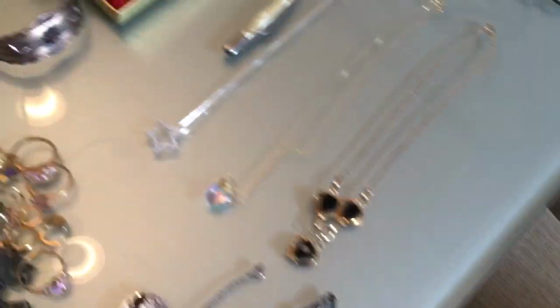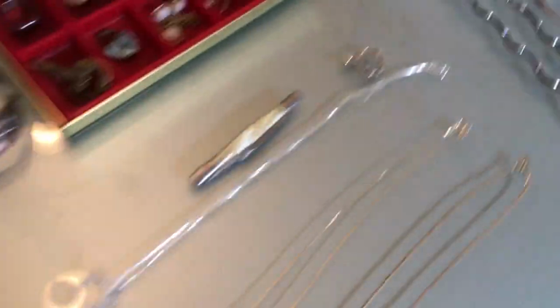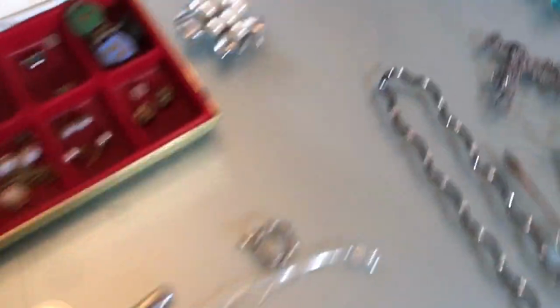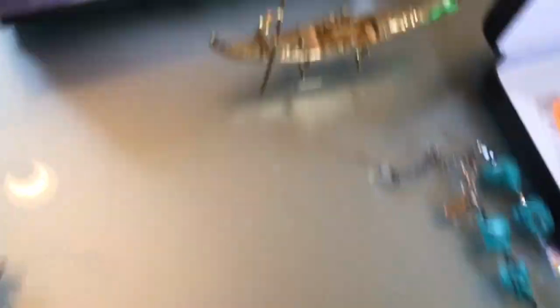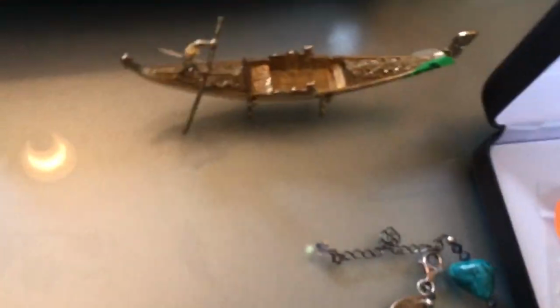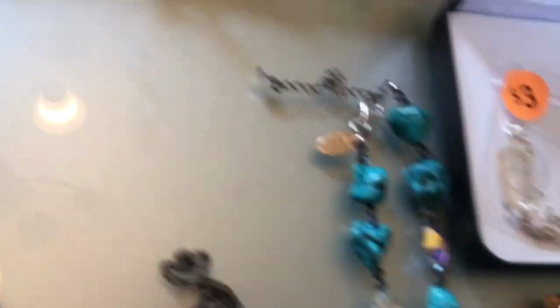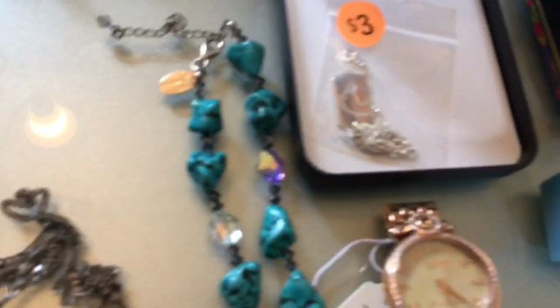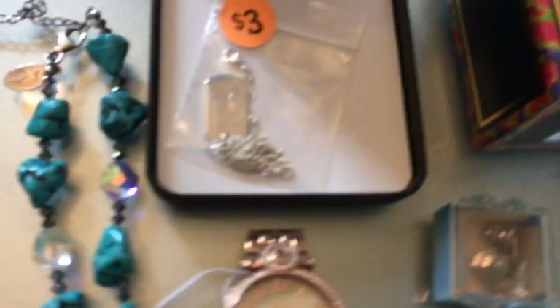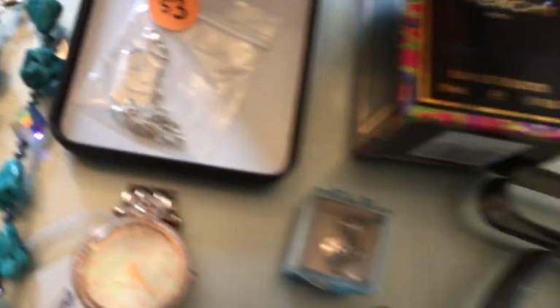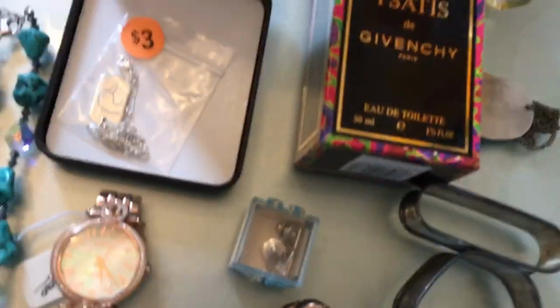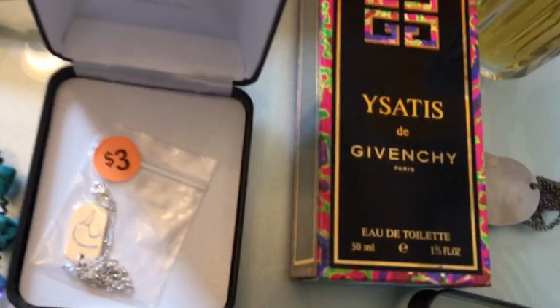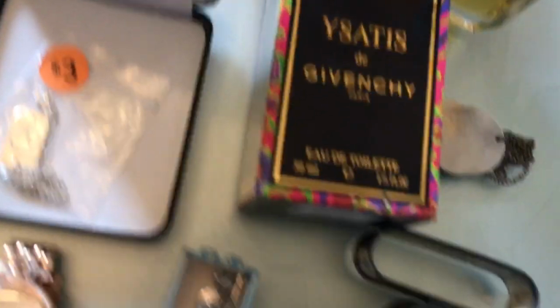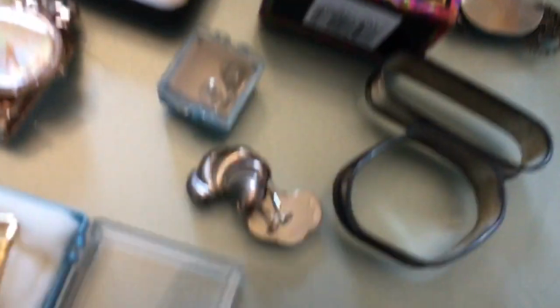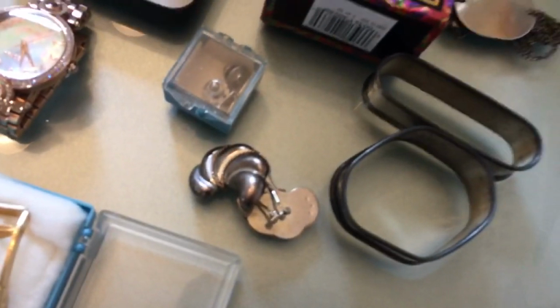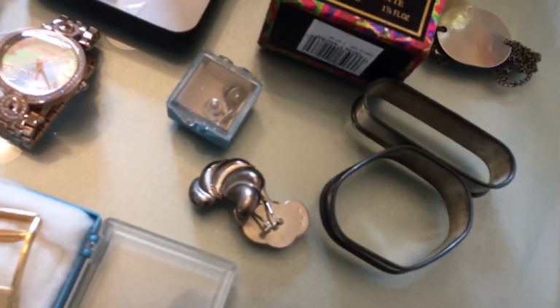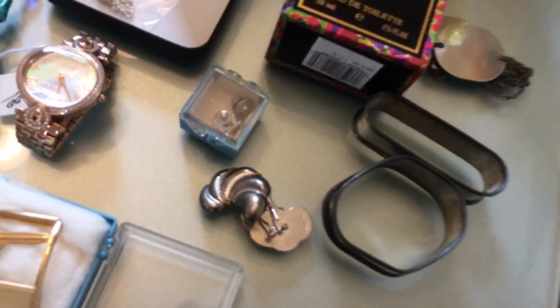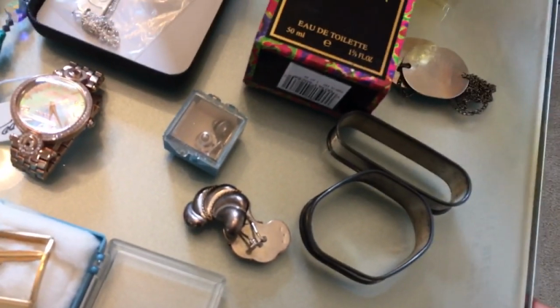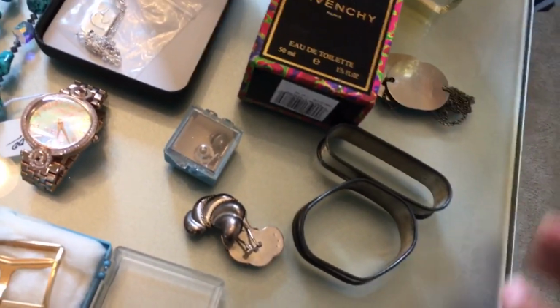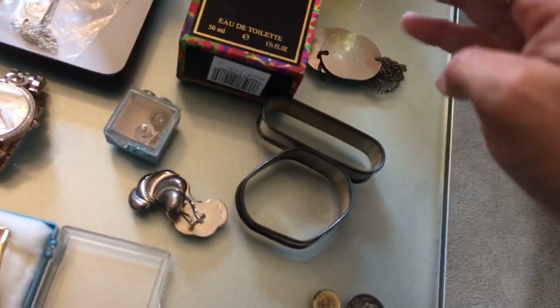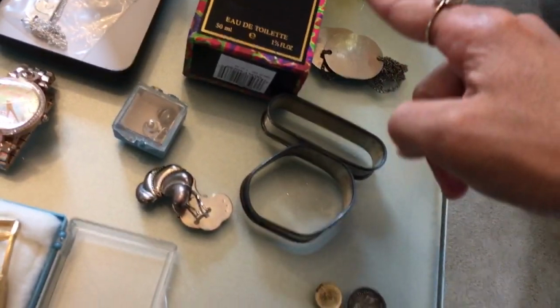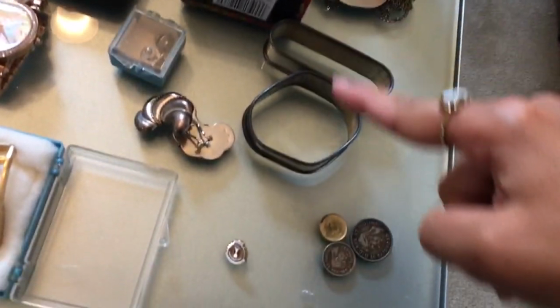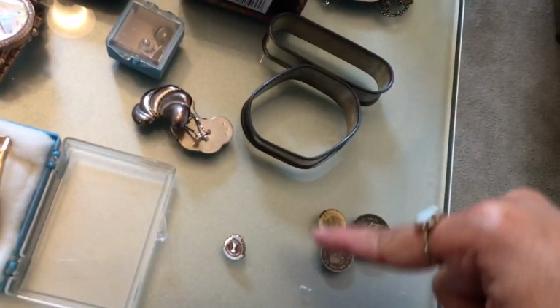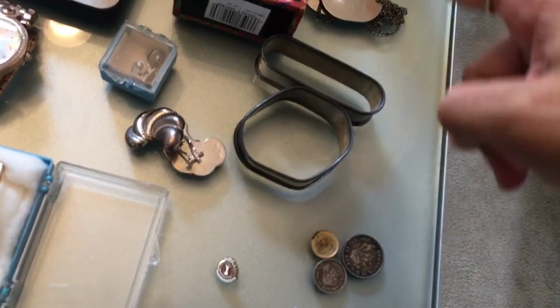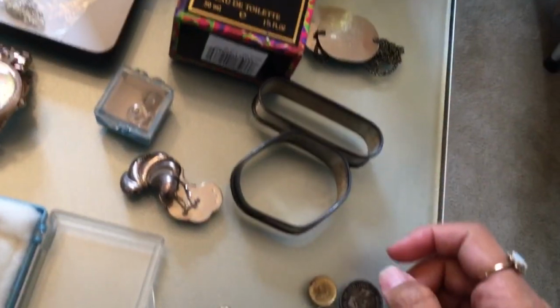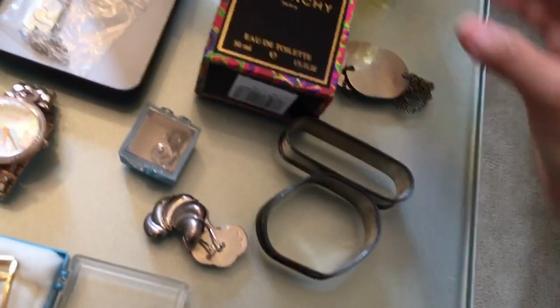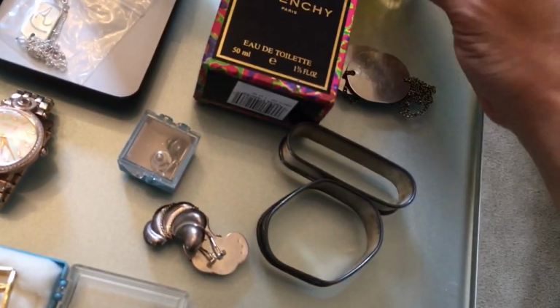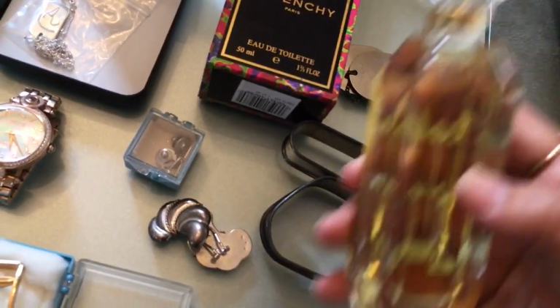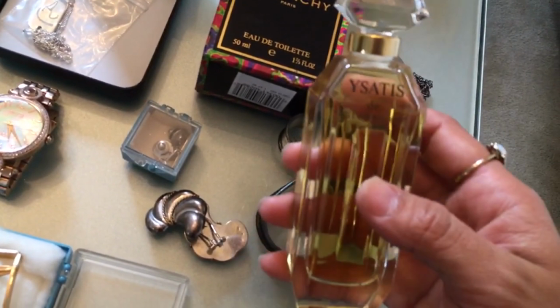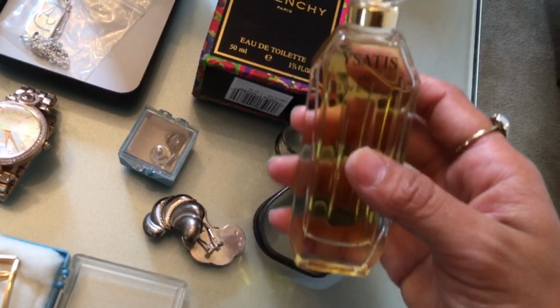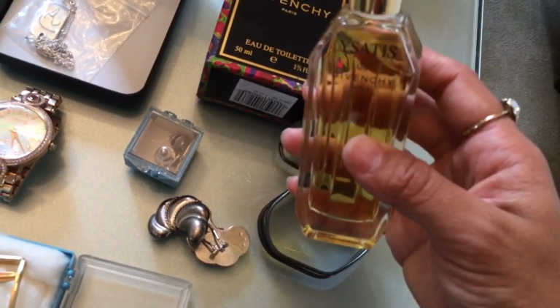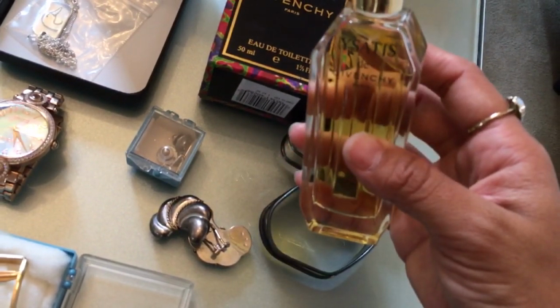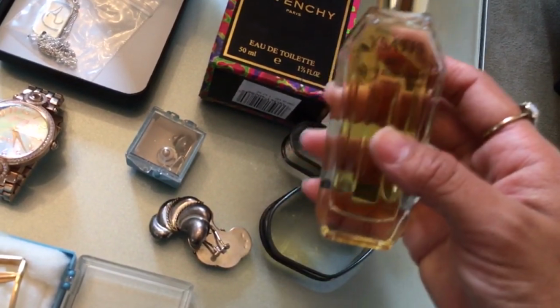Let me start off the haul on this side of the table. I think I paid either $3 or $5 for this stuff here. I got this brand new Givenchy perfume.